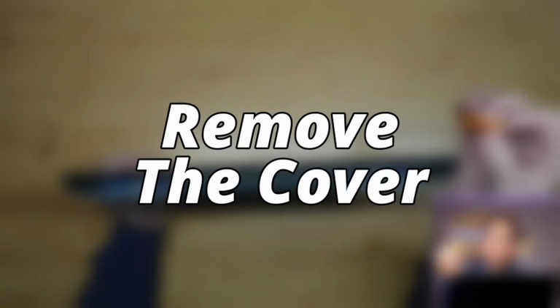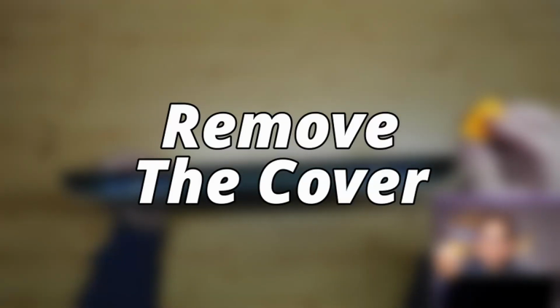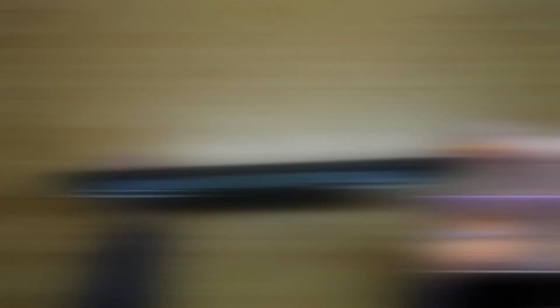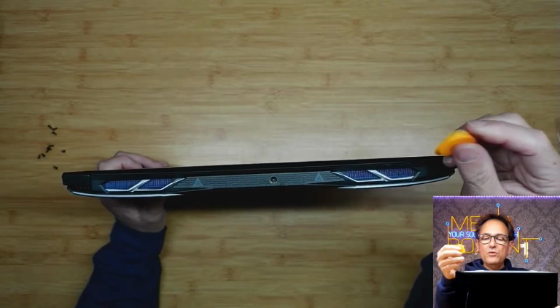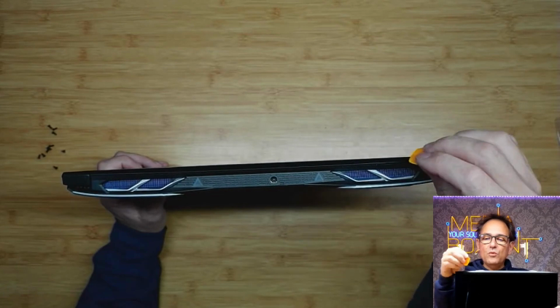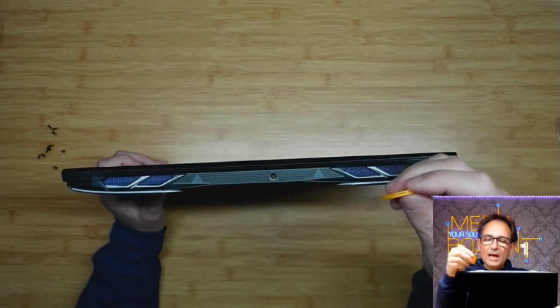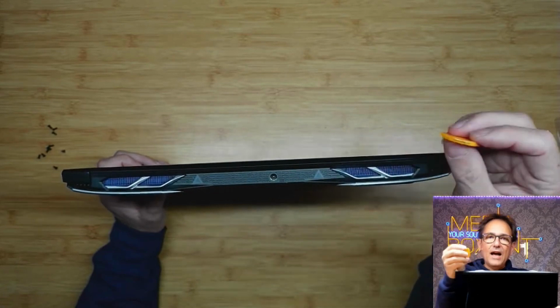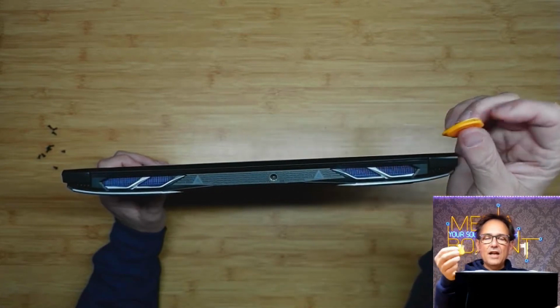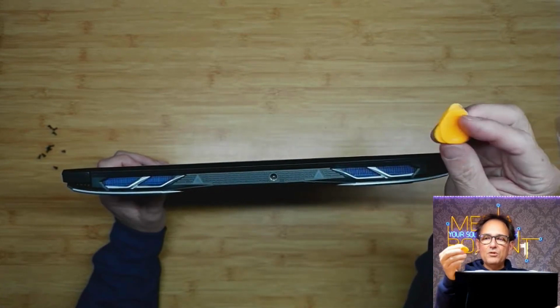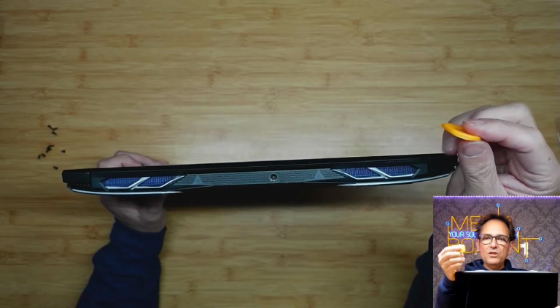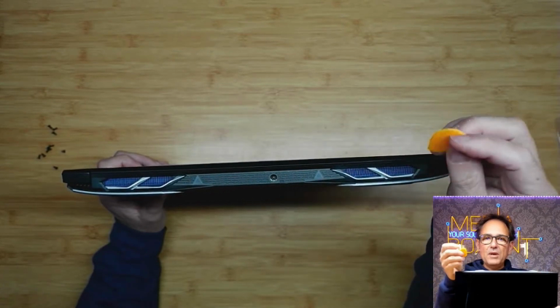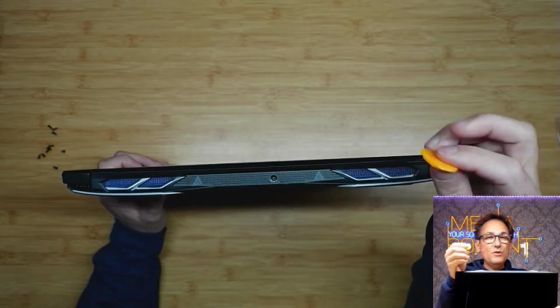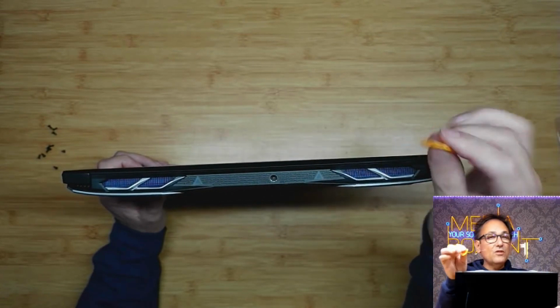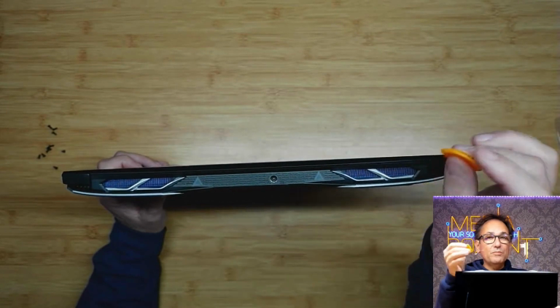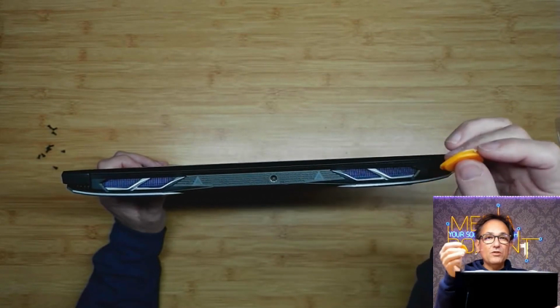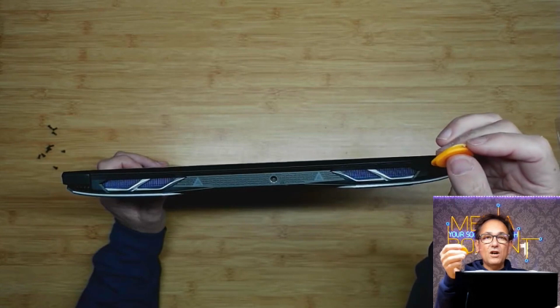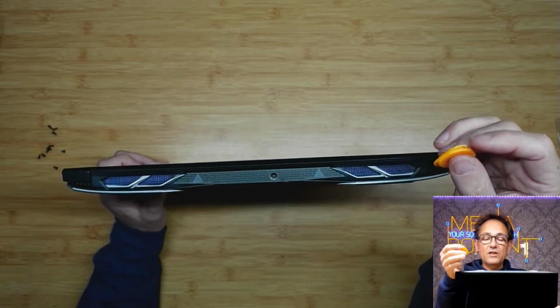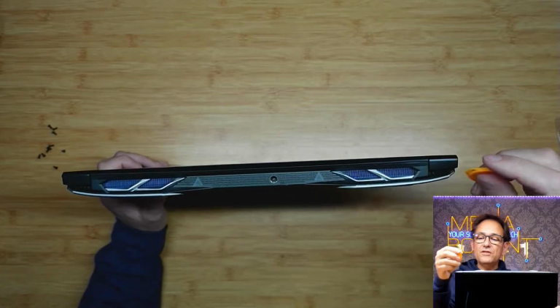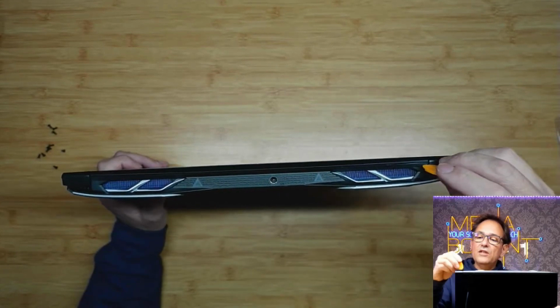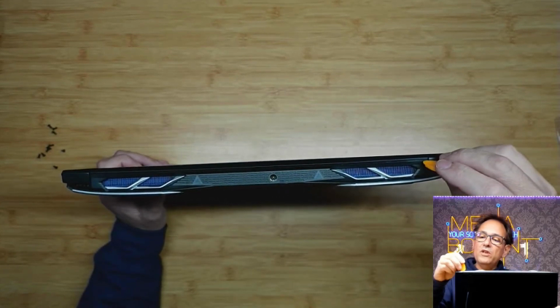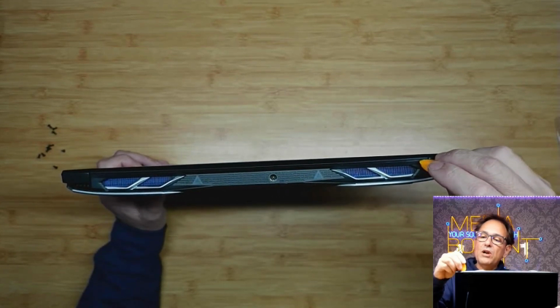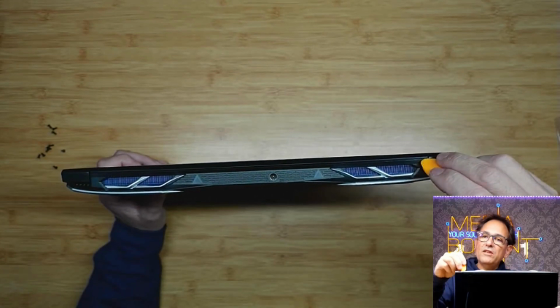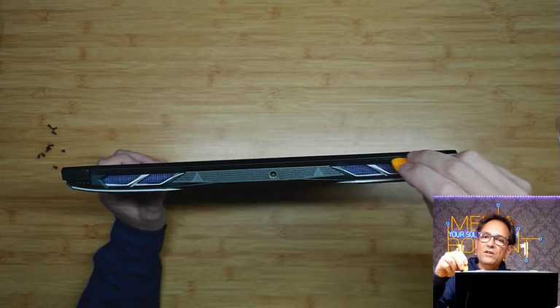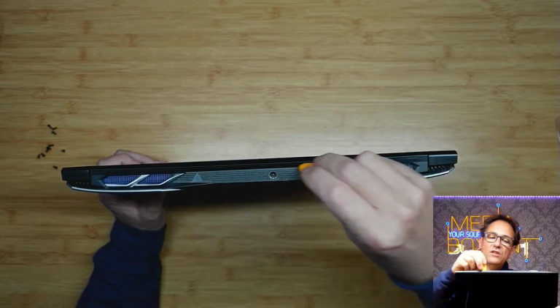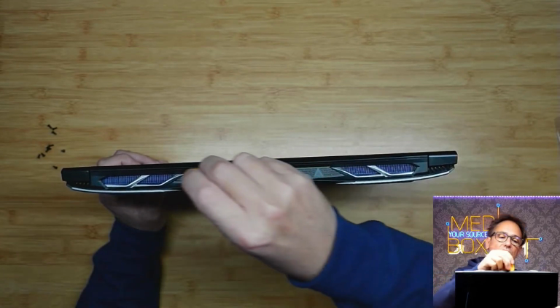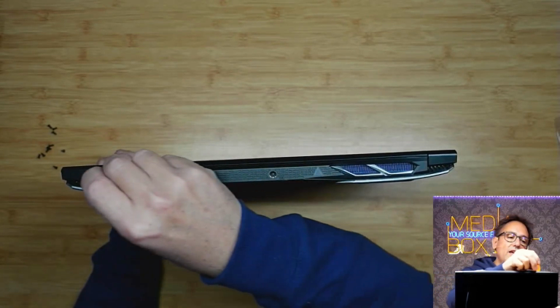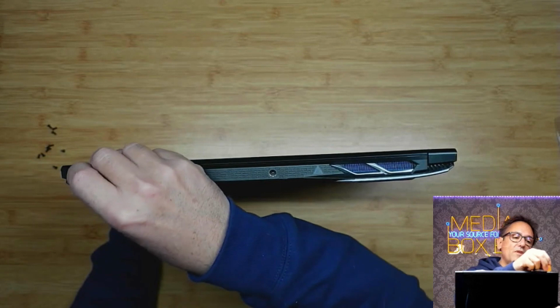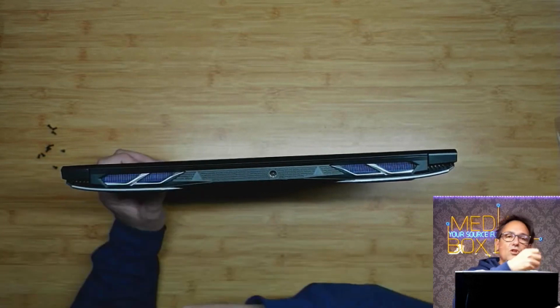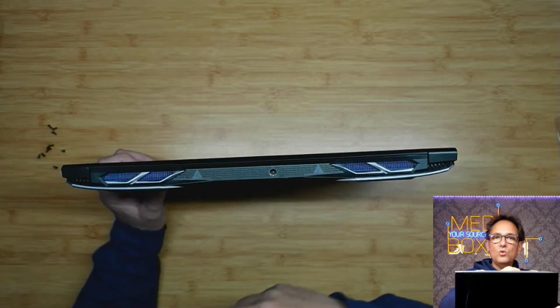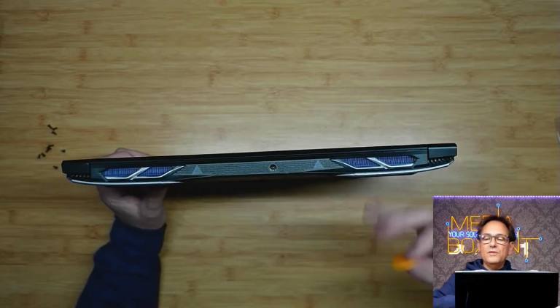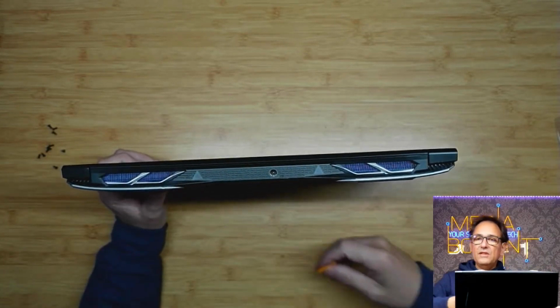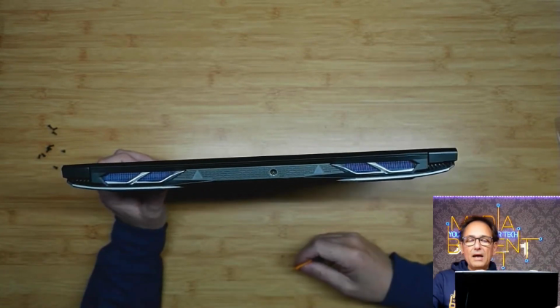So we need something to be able to unlock the laptop. I'm using this type of plastic tool — normally you get this to pop up the screens on cell phones. We need to prime it right here along the side, and we're going to be able to take the back cover off.